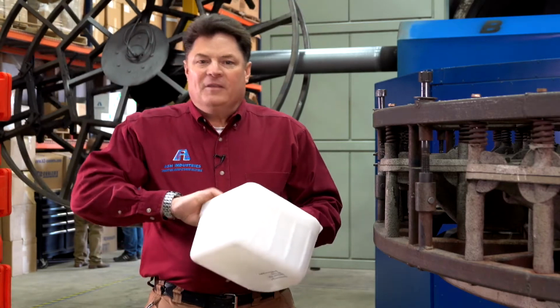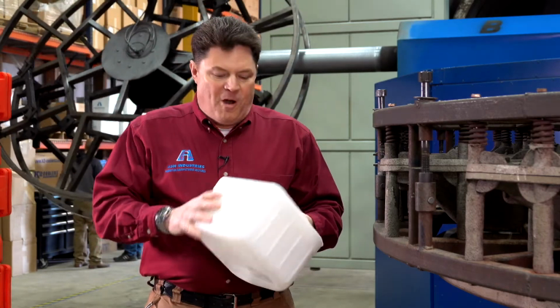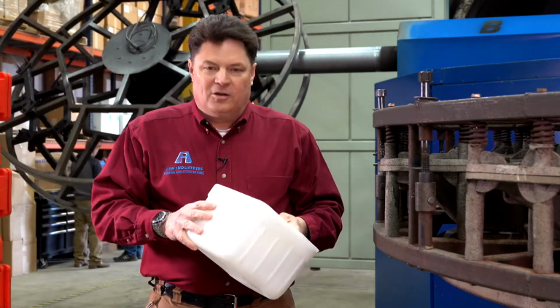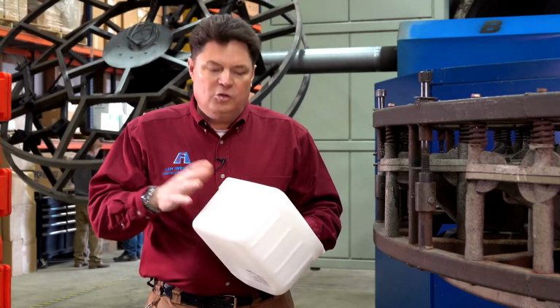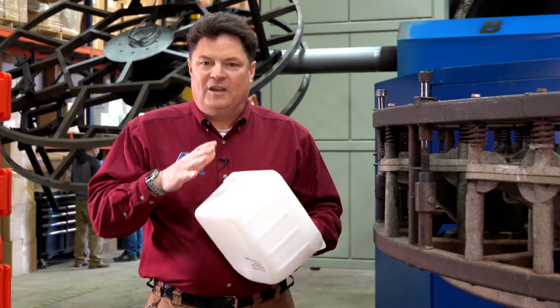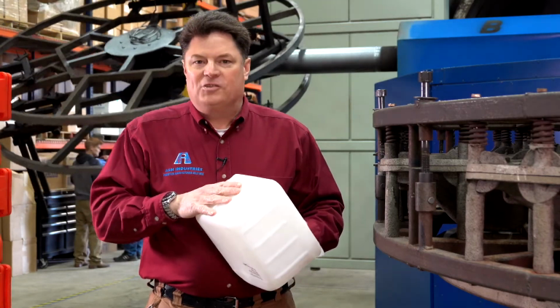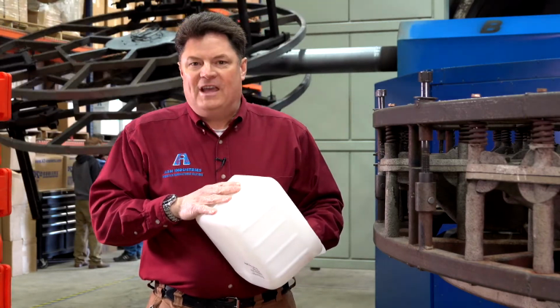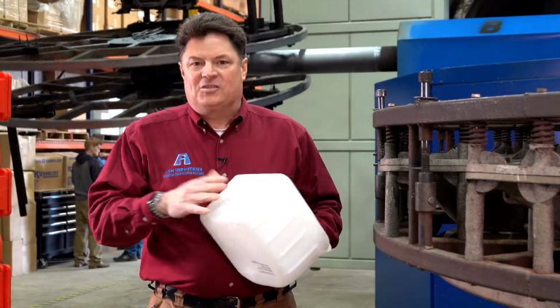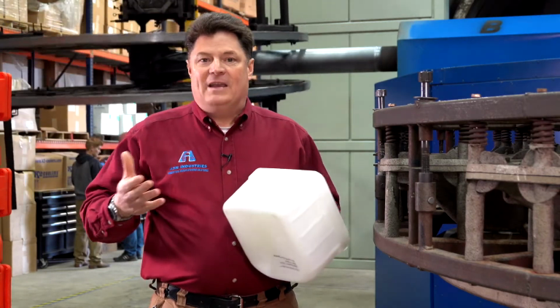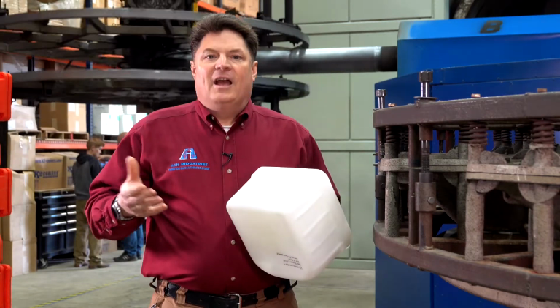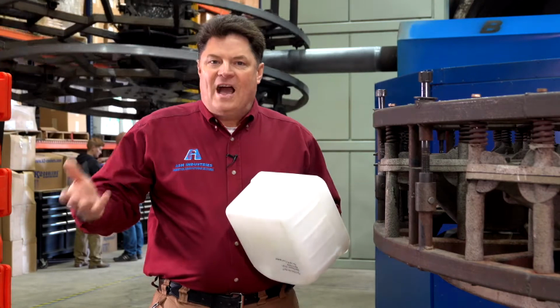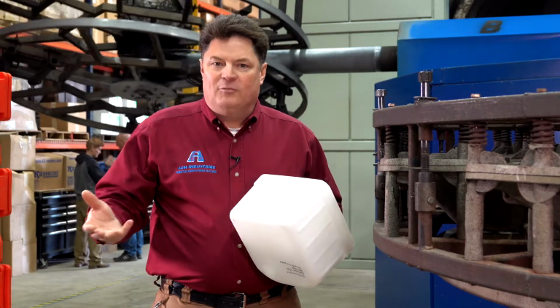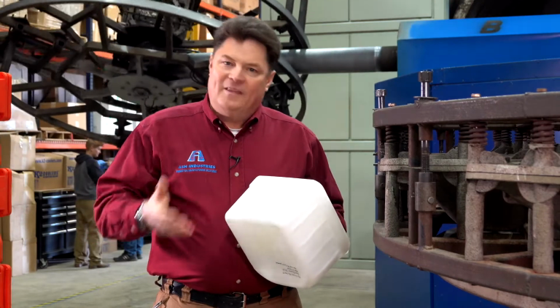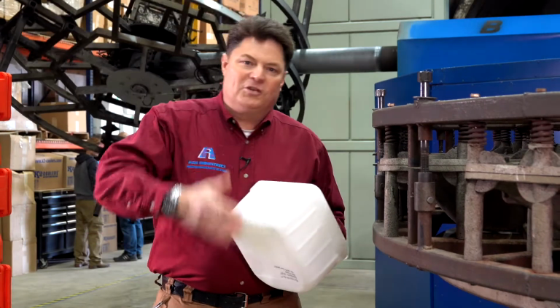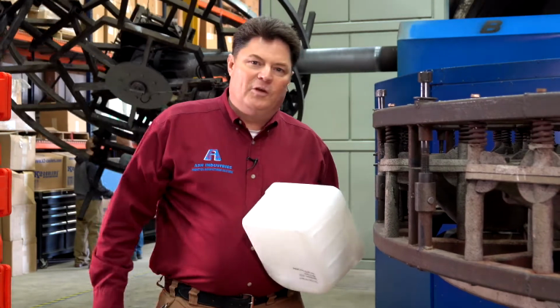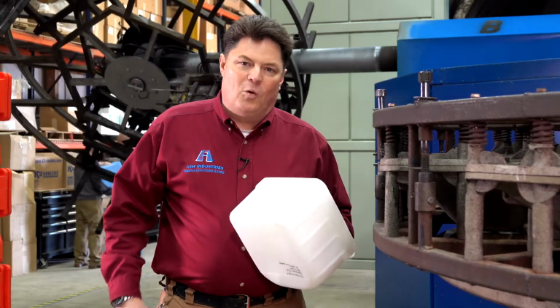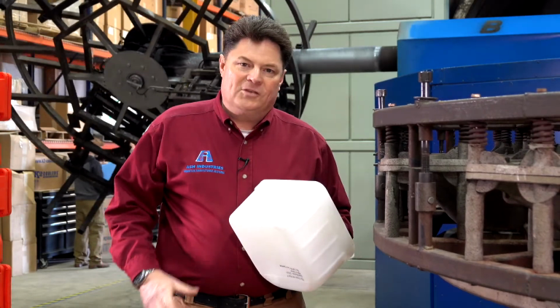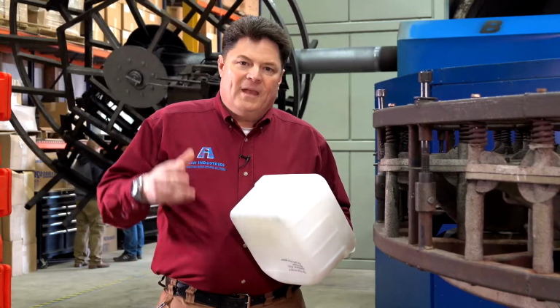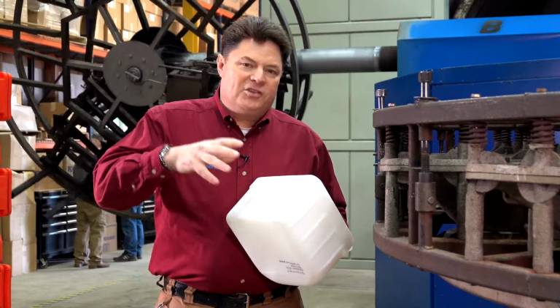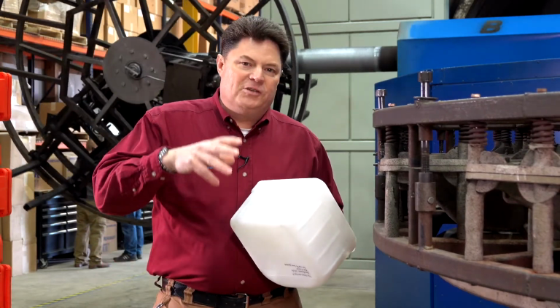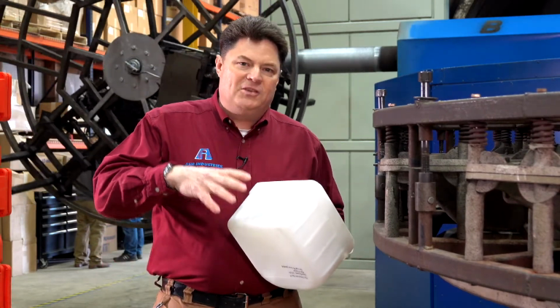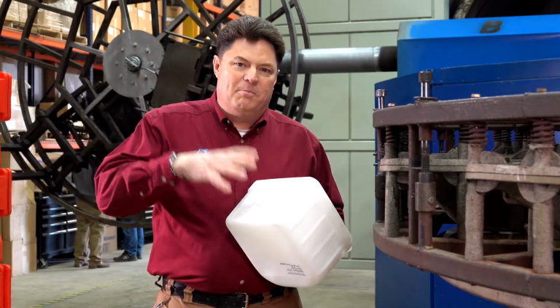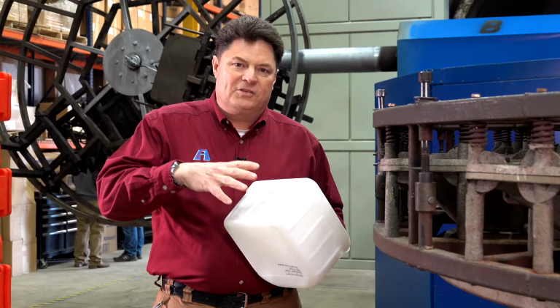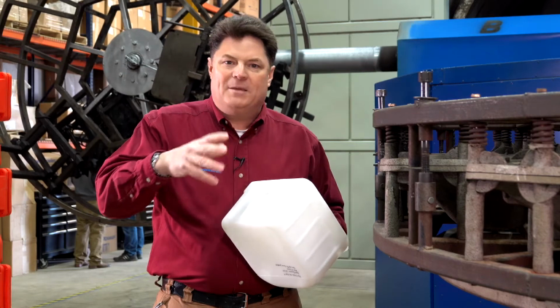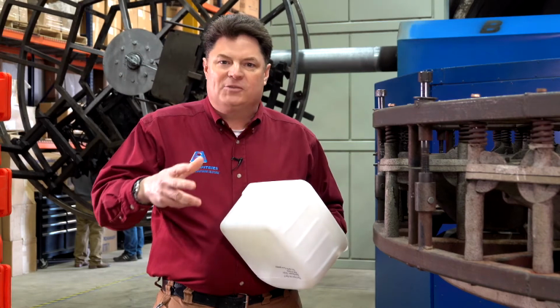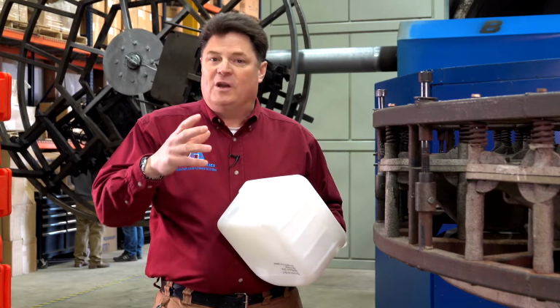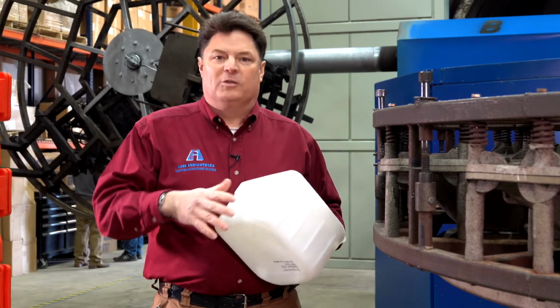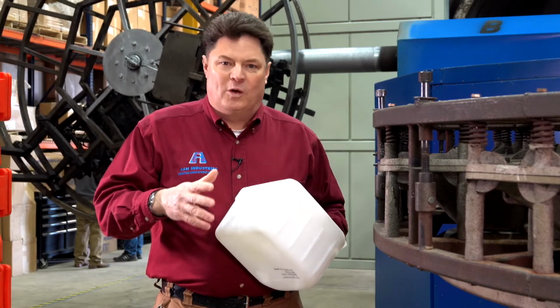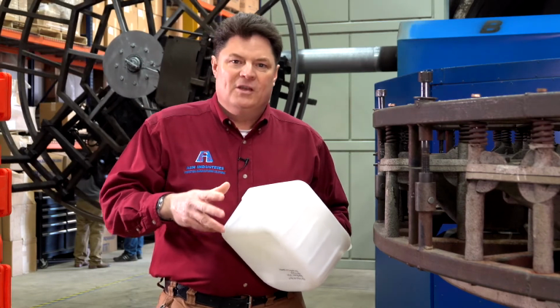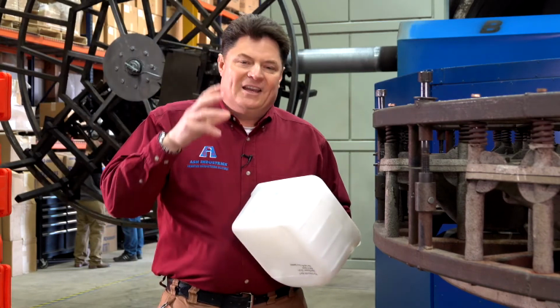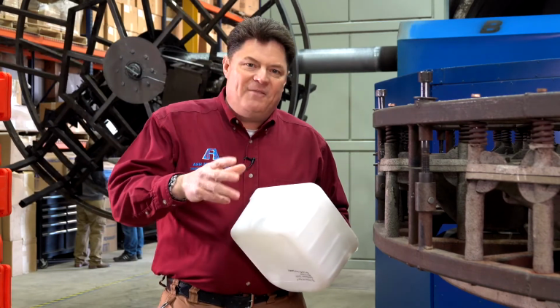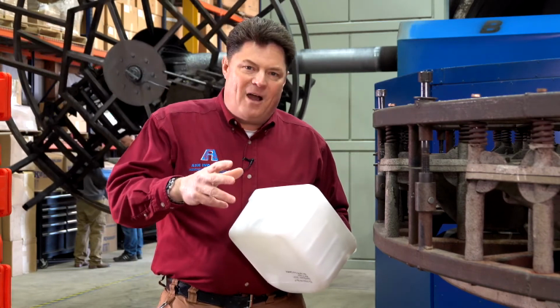These parts are used in the unfortunate case that somebody has a dying loved one and they want to donate their organs. Ash Industries makes the components that make it possible to transport those organs in a safe environment.